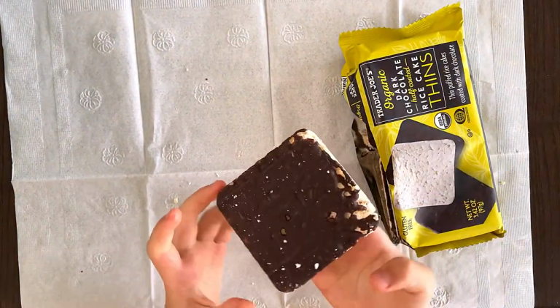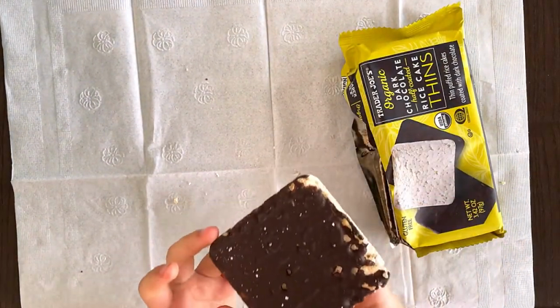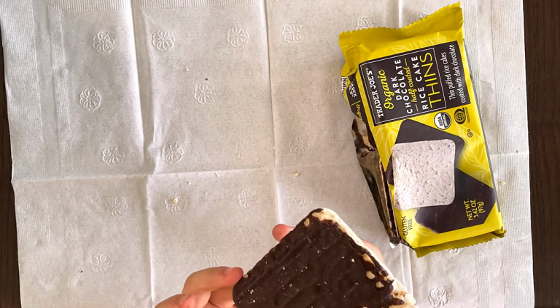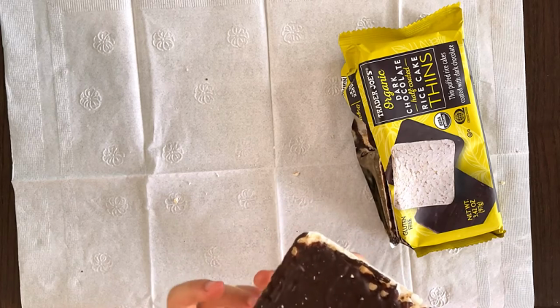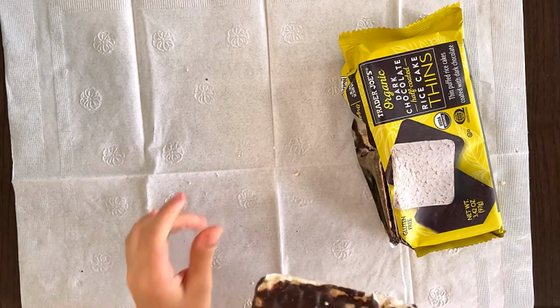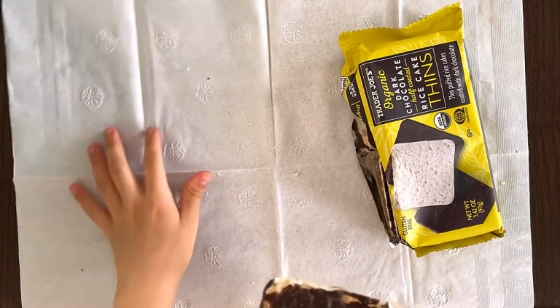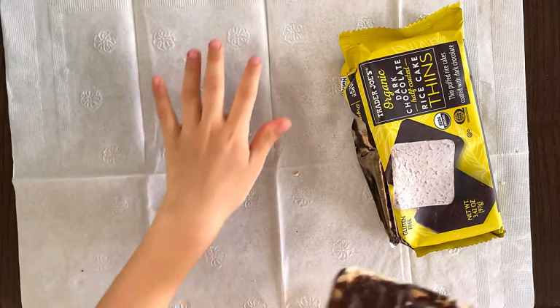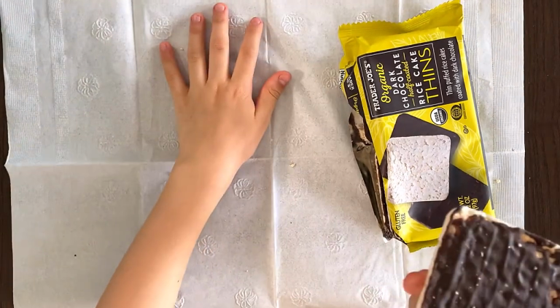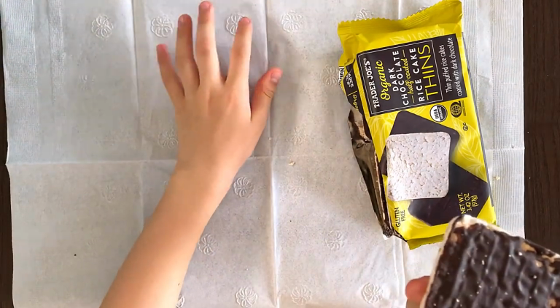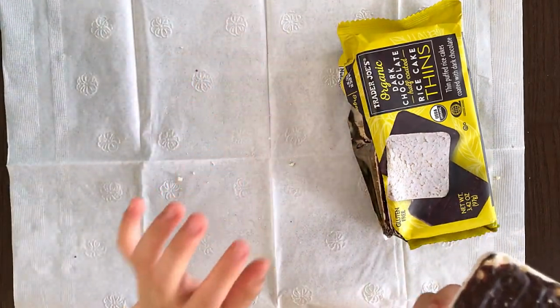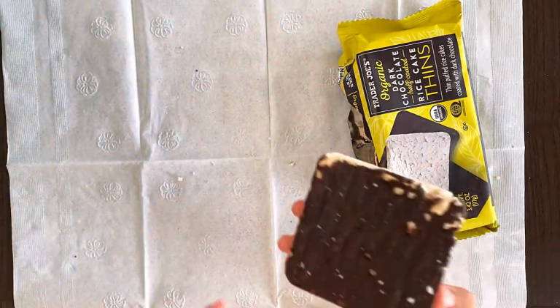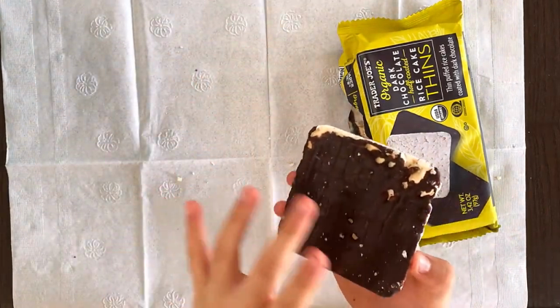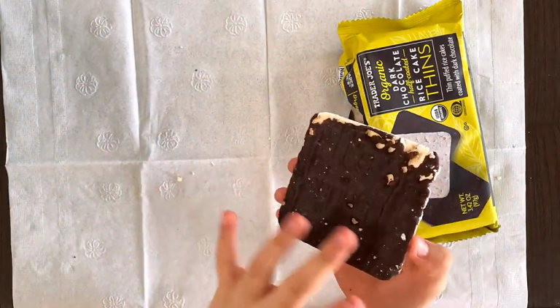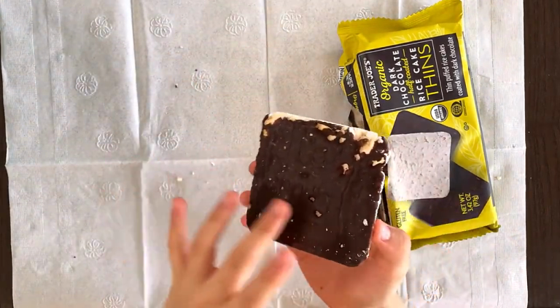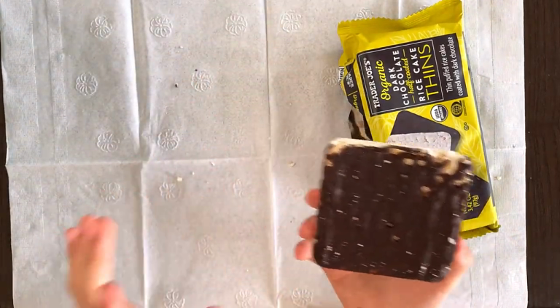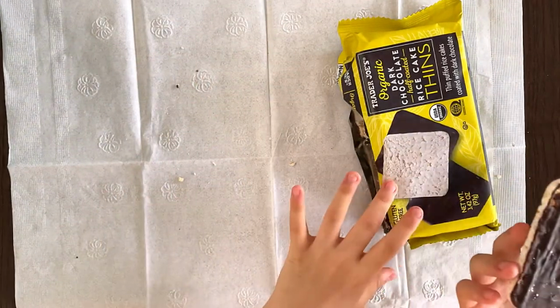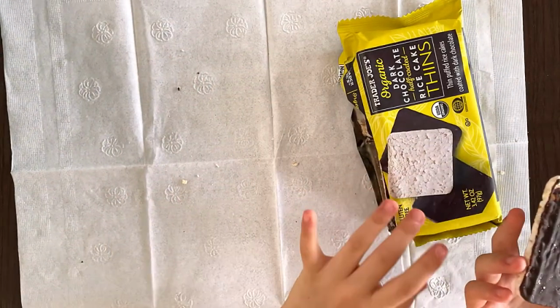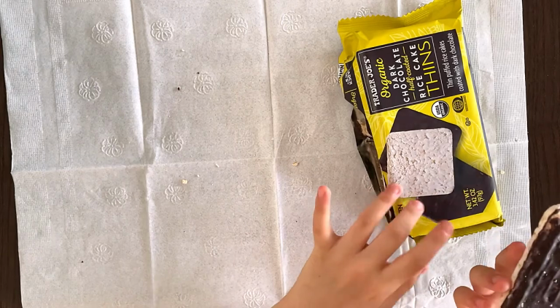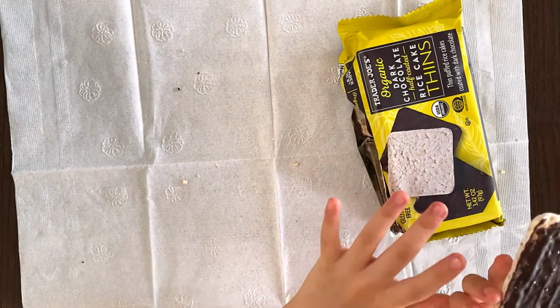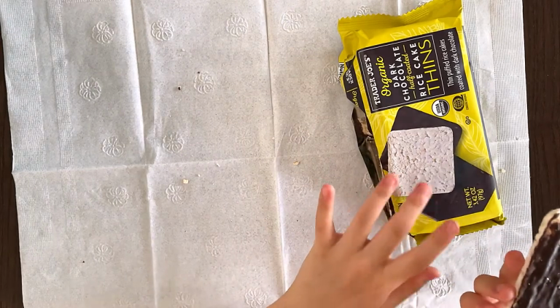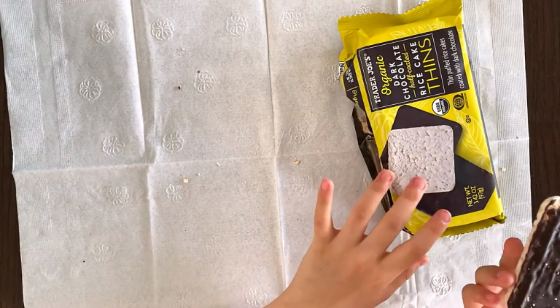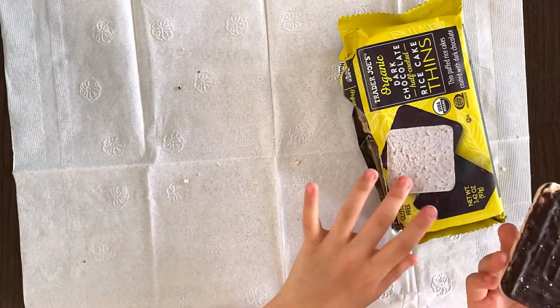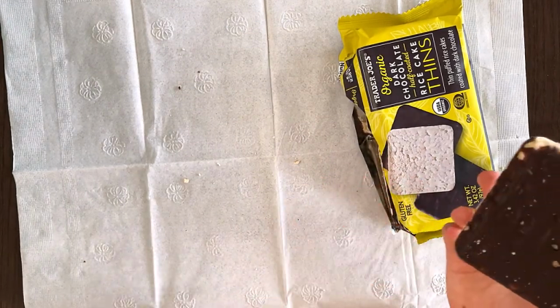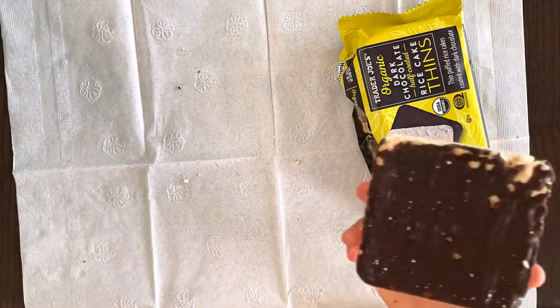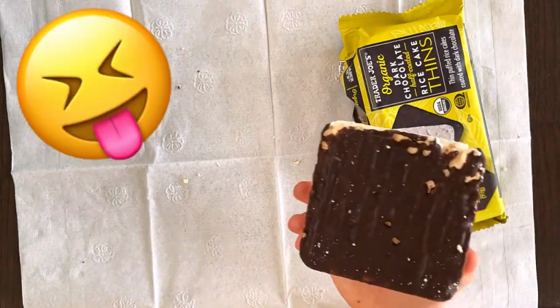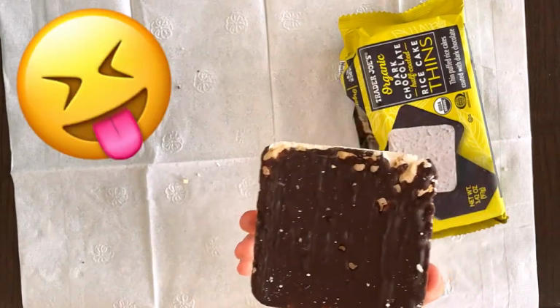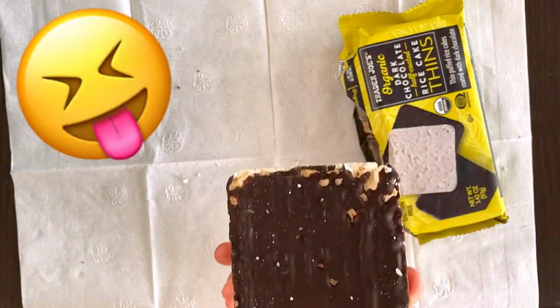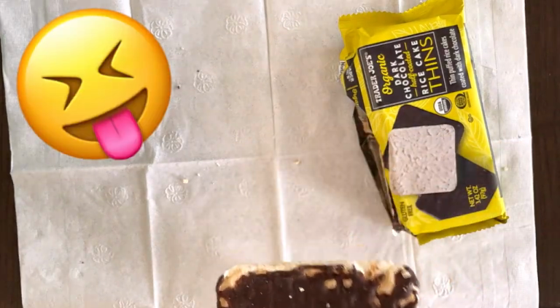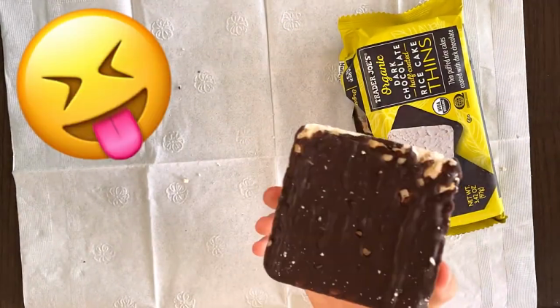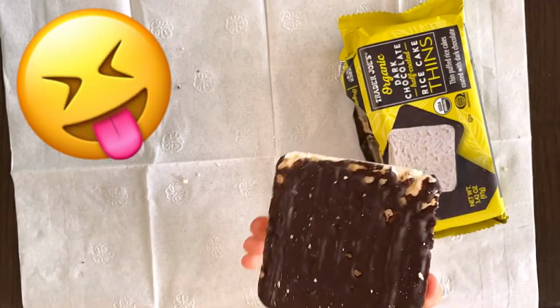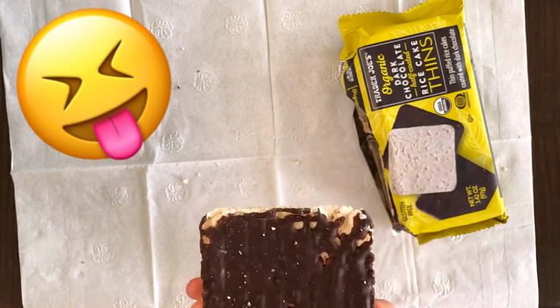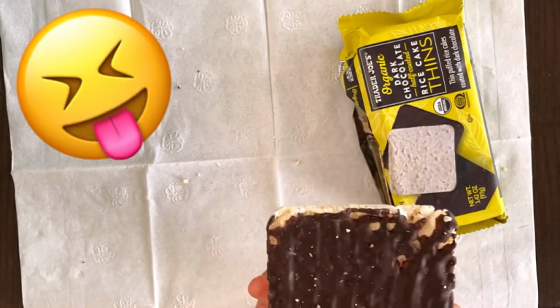I'm gonna eat another rice cake because it is absolutely fantastic, no matter what my mom and father says. My father has to buy this every time he goes to Trader Joe's. Hello daddies!